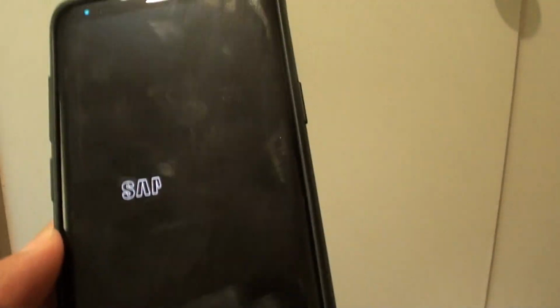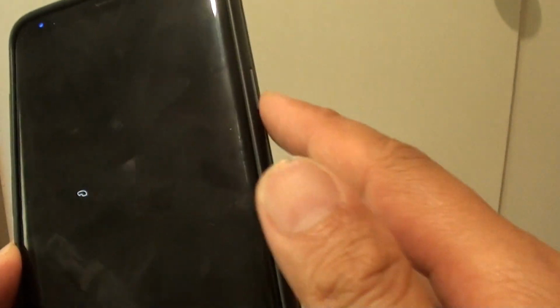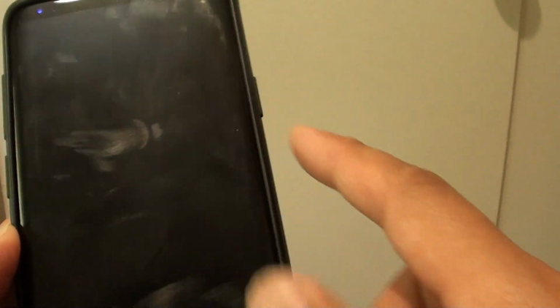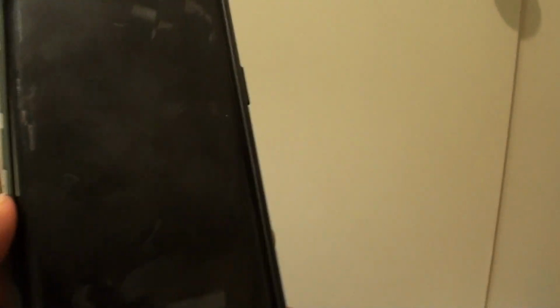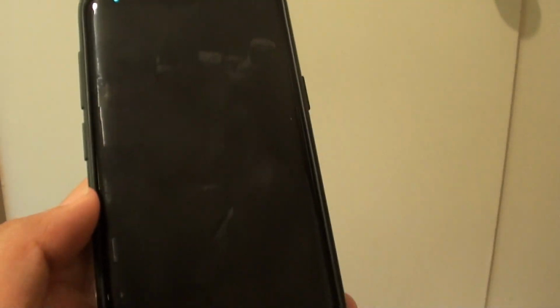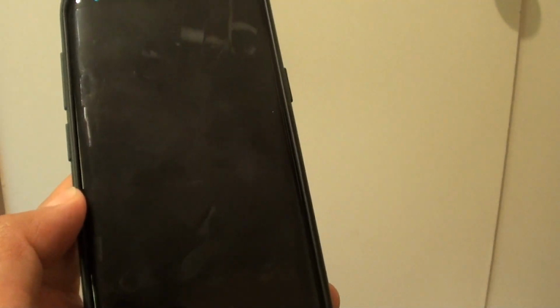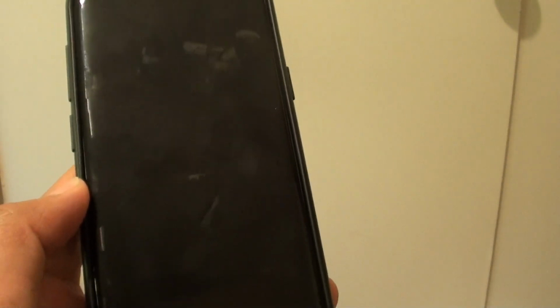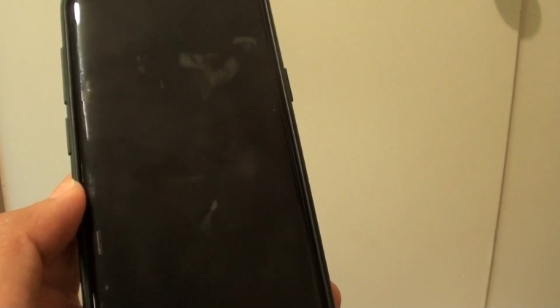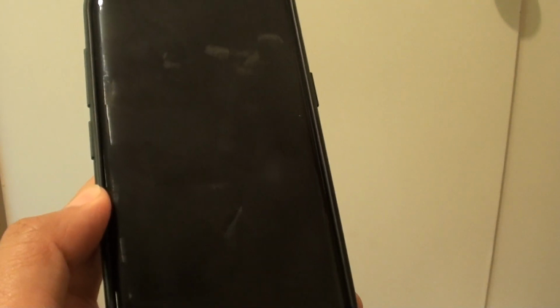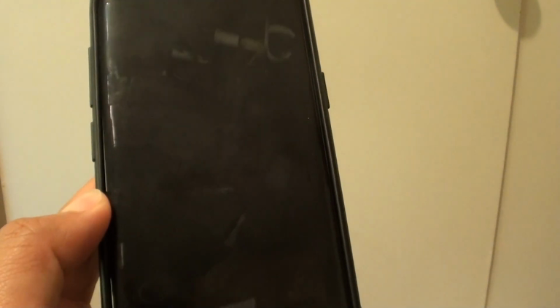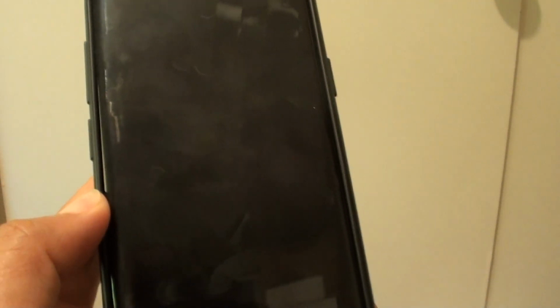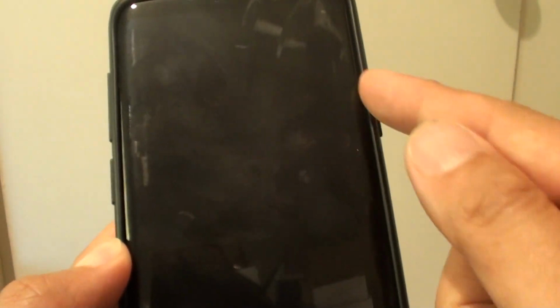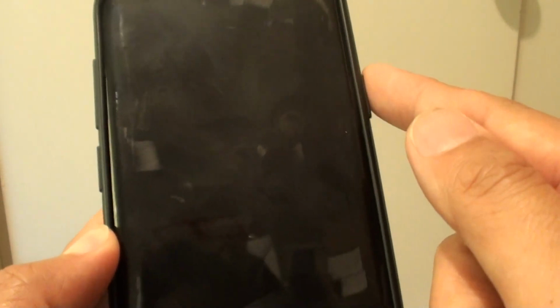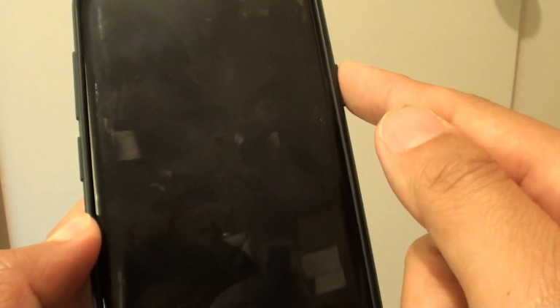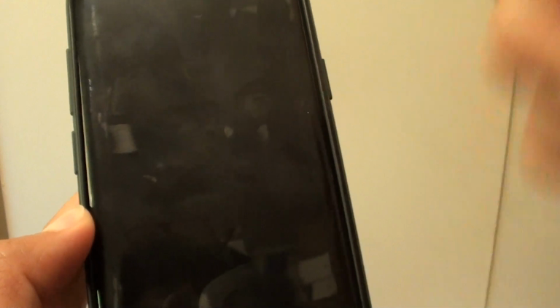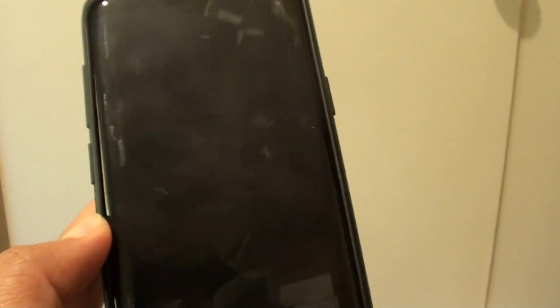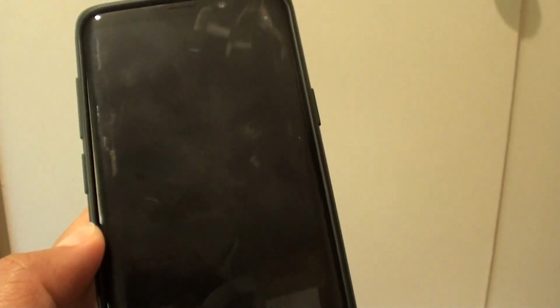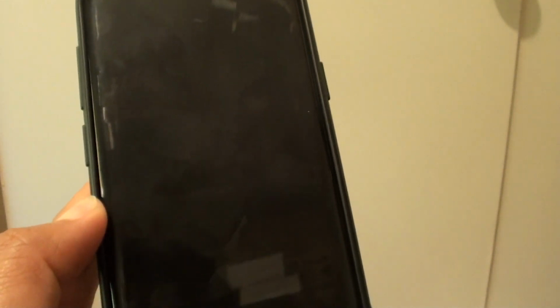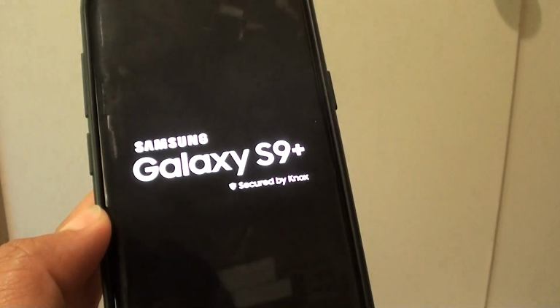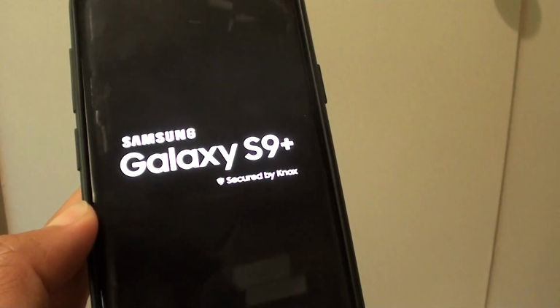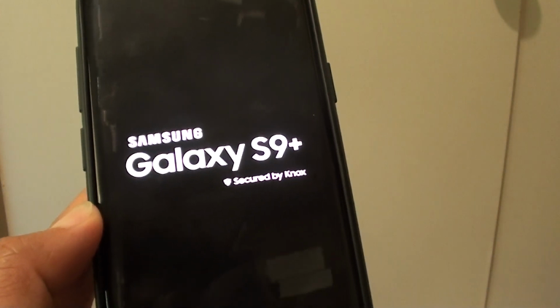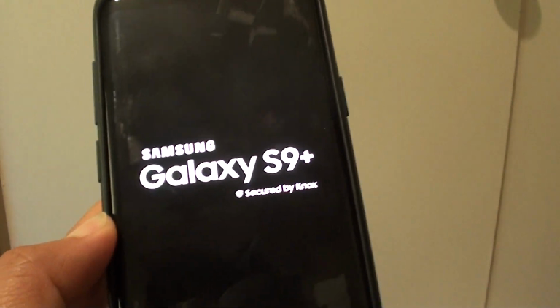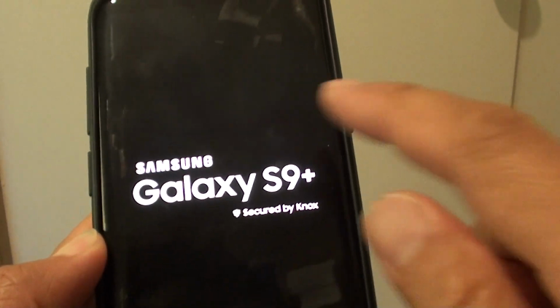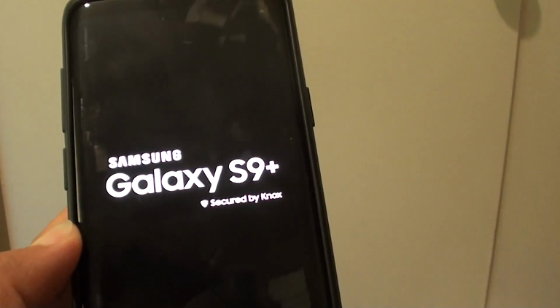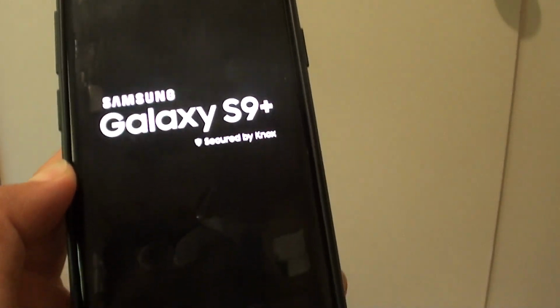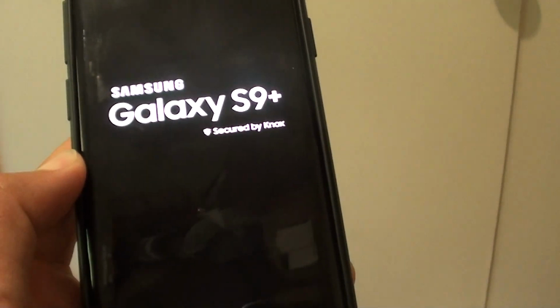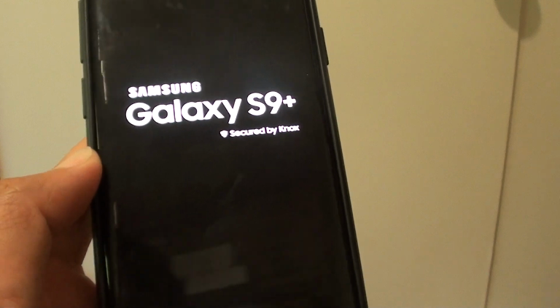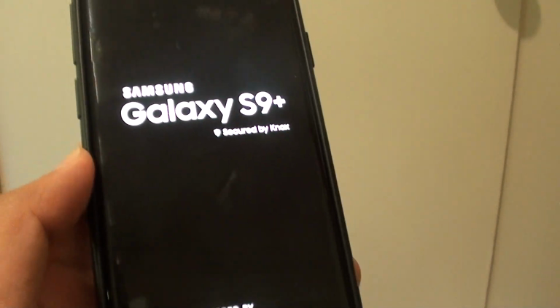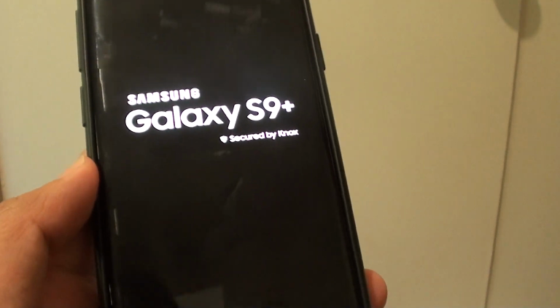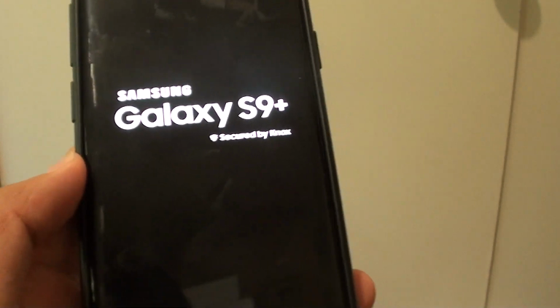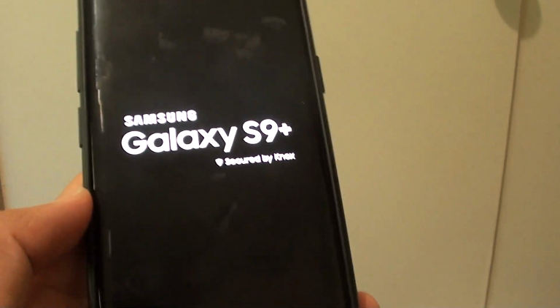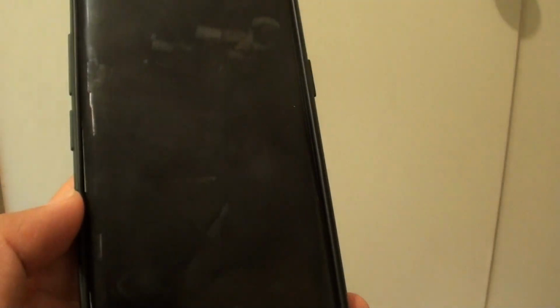We haven't used the power button and we still managed to restart the phone. Now if the power button is not working, do not — and I stress this — do not turn off the phone, because once the phone is turned off you cannot bring it back on.